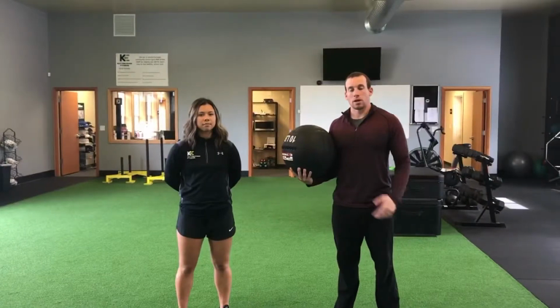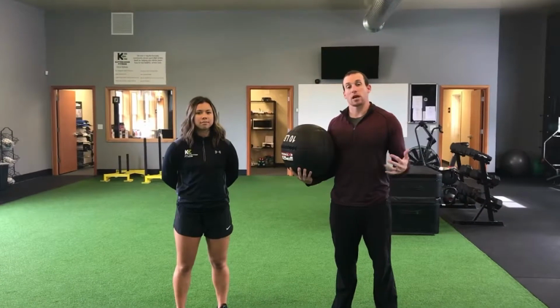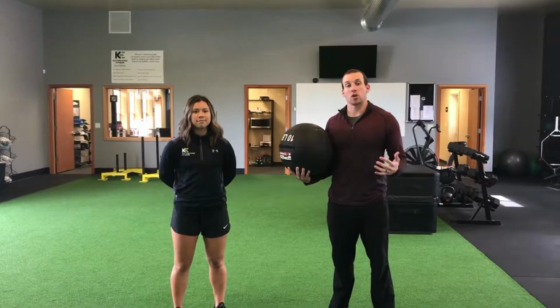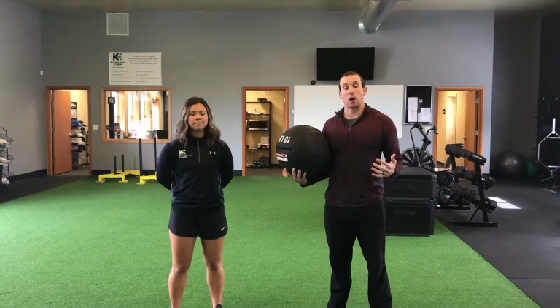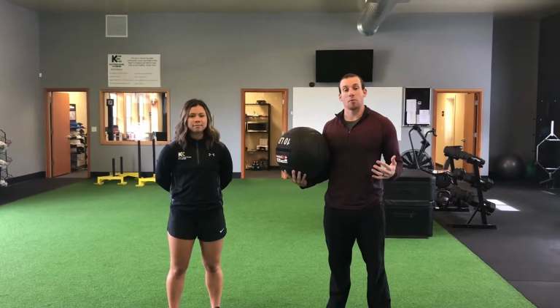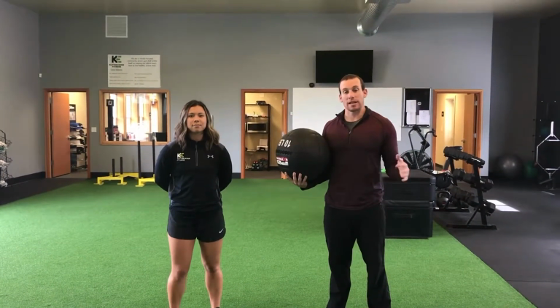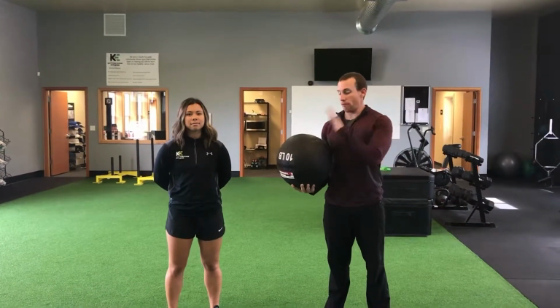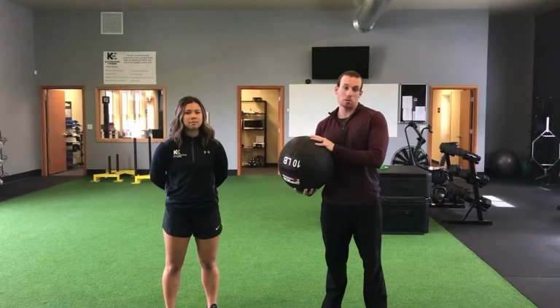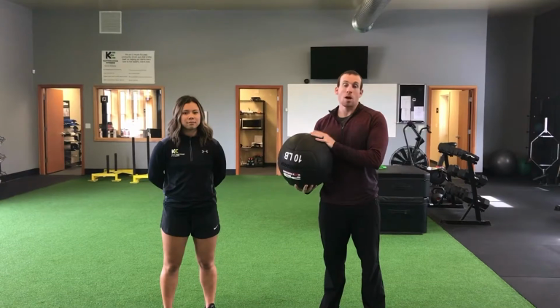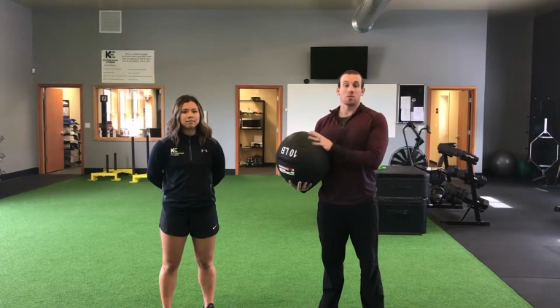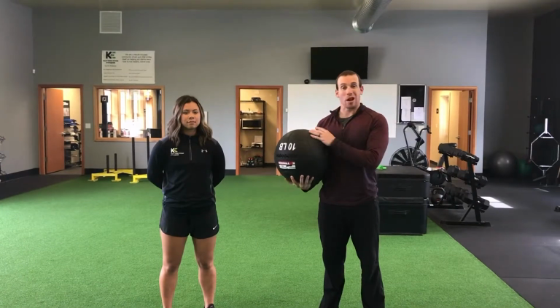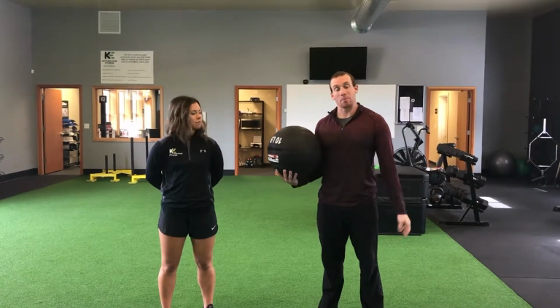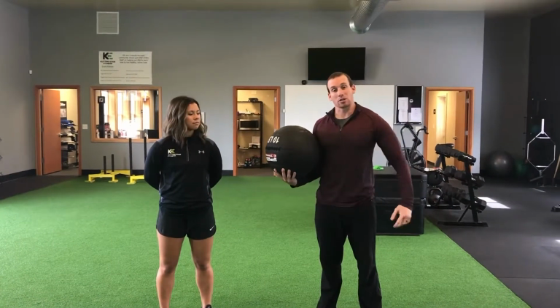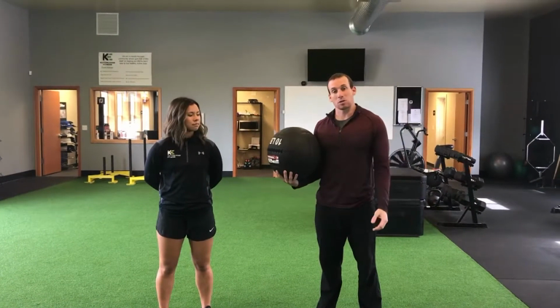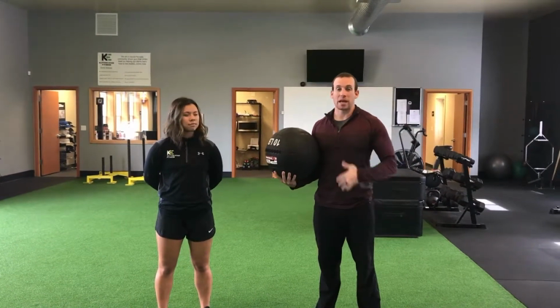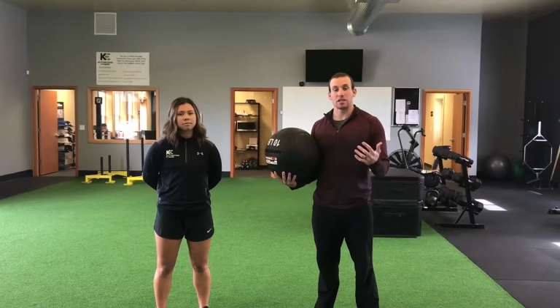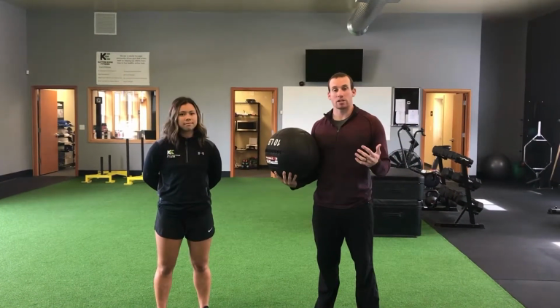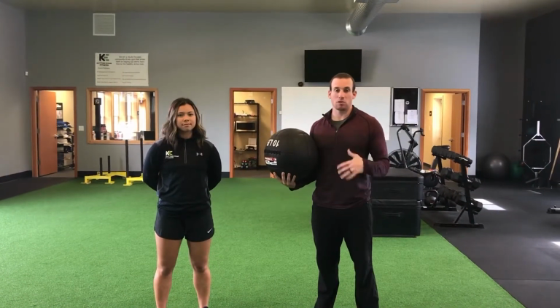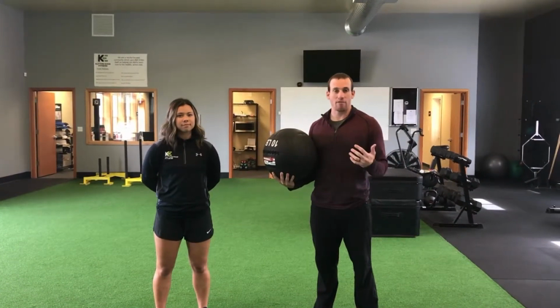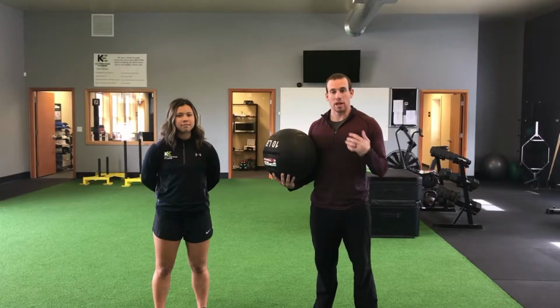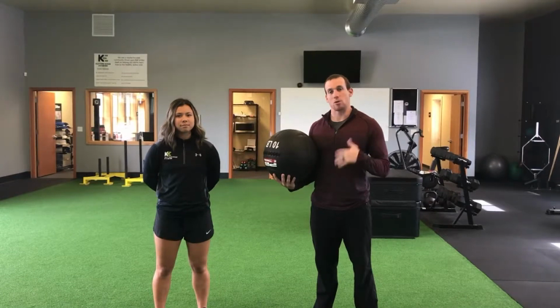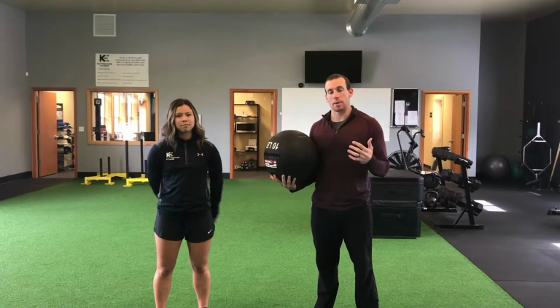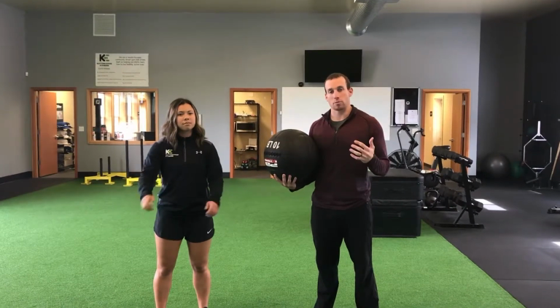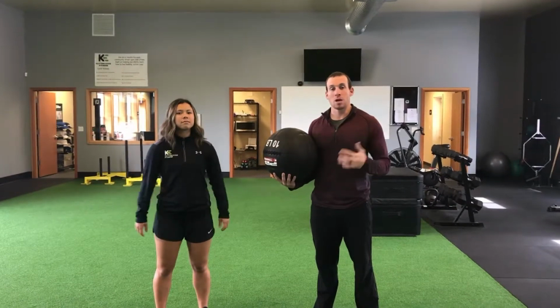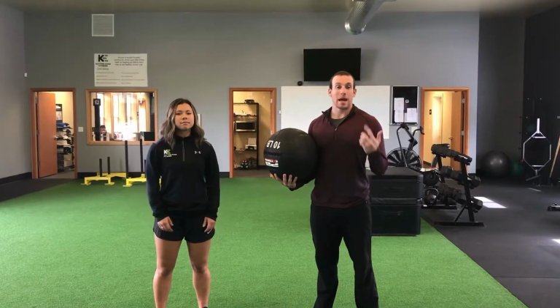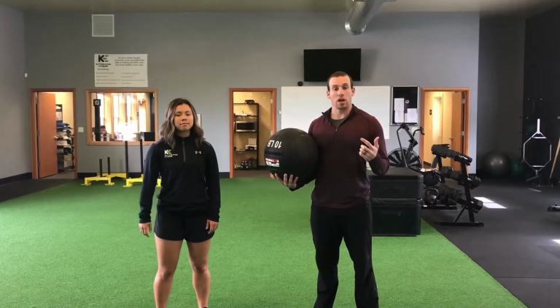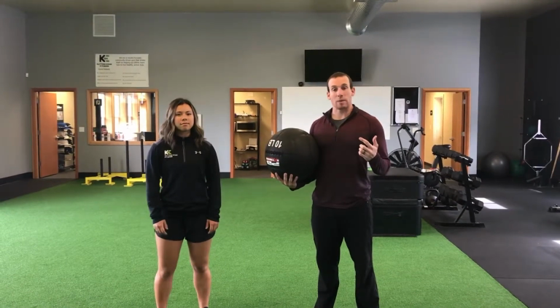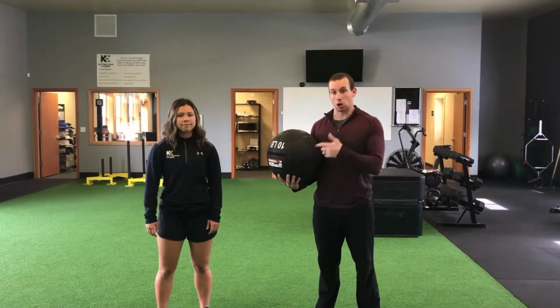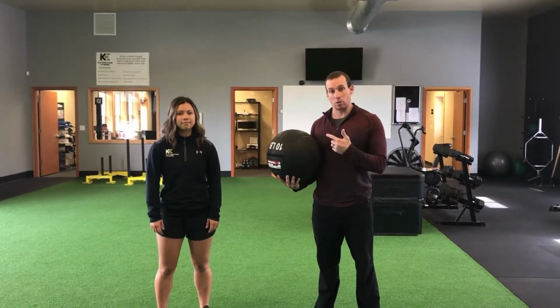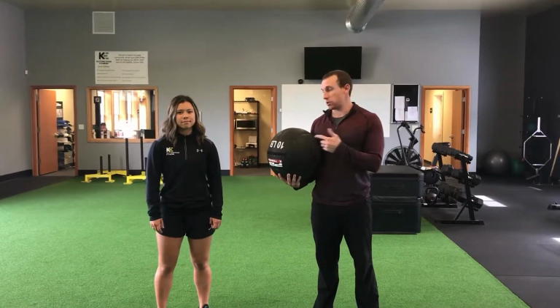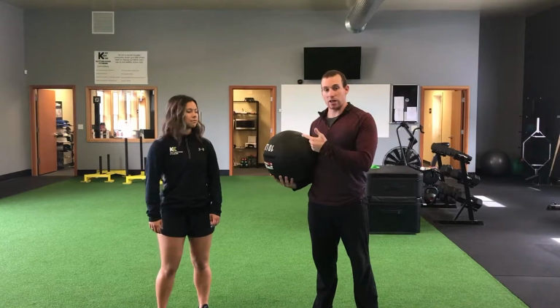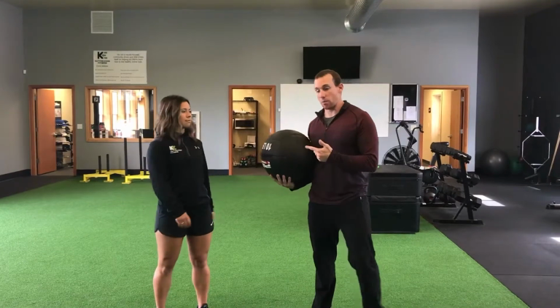Now we're going to talk about generating power in the upper body. Again we have our medicine ball — it's great for a lot of power exercises. Any of these power exercises we're going to do five reps or less, and every rep is as powerful as possible. Today we're working on the chest pass. This is a great one we're going to do with partners, so I have Kayla here to help me out.